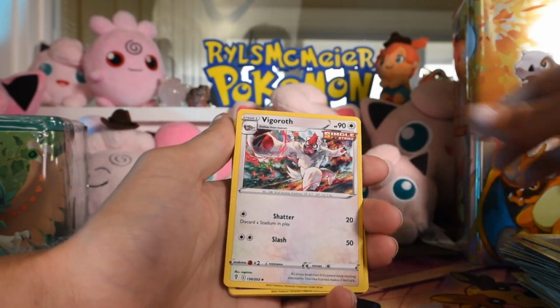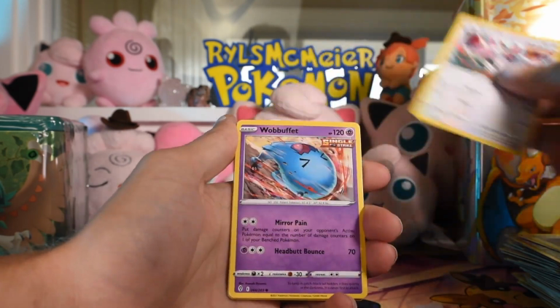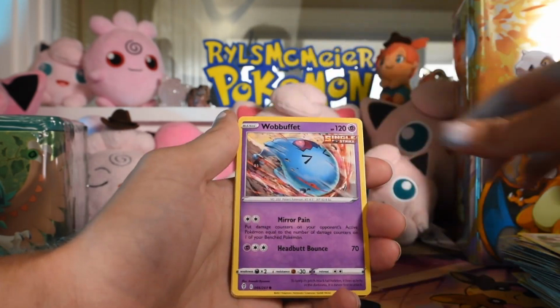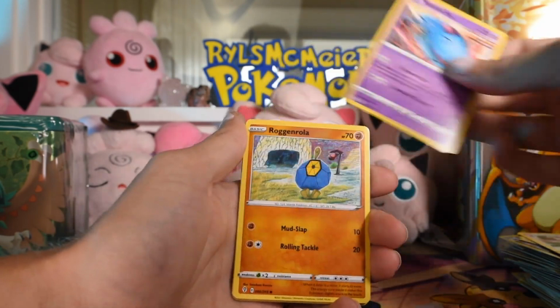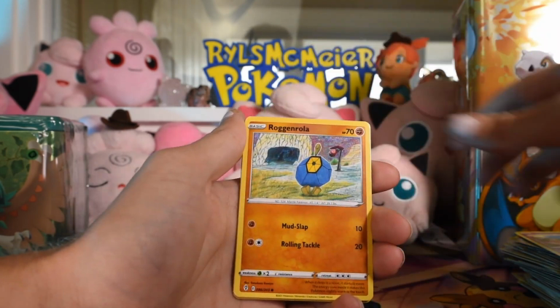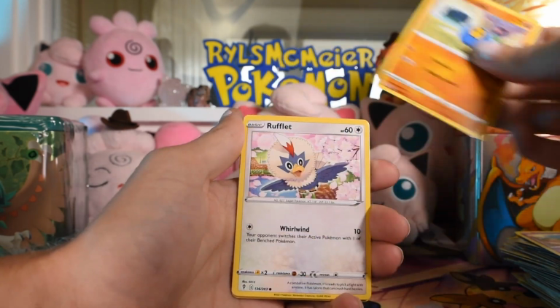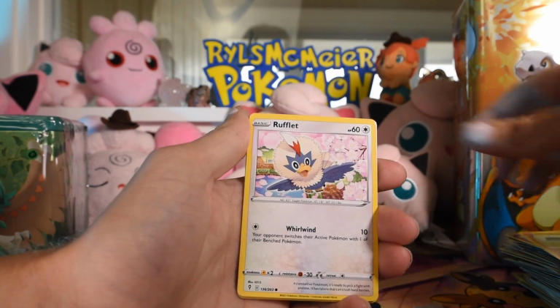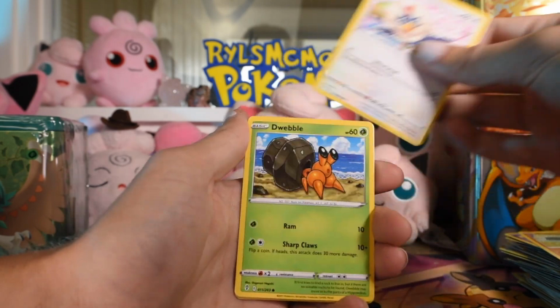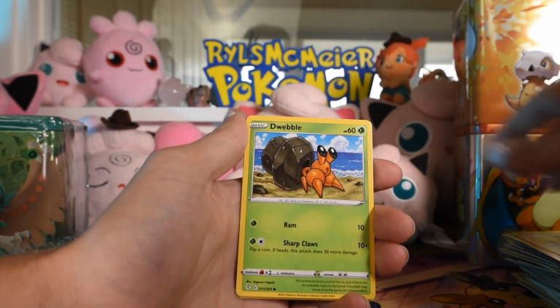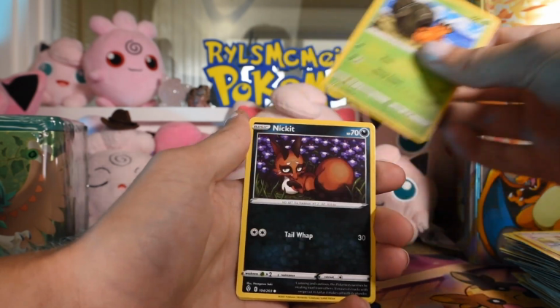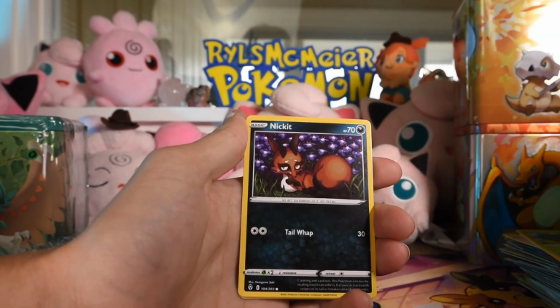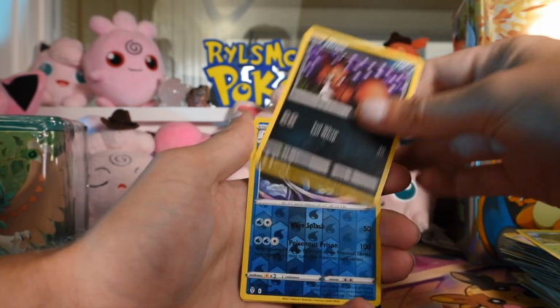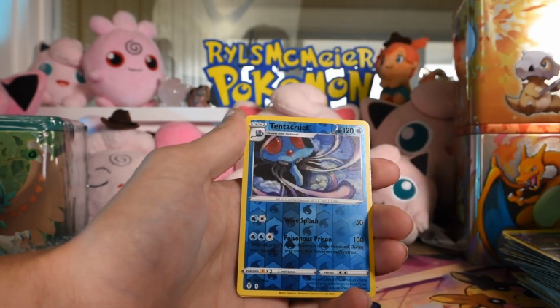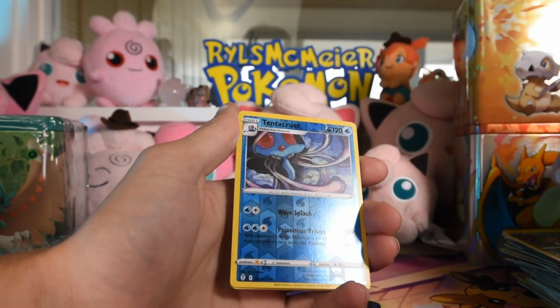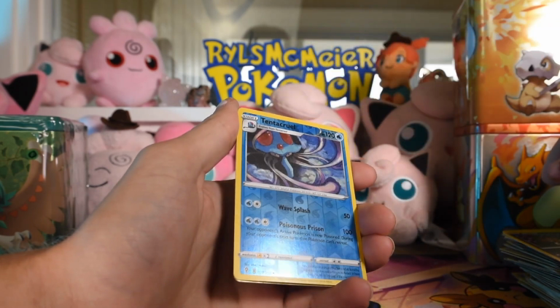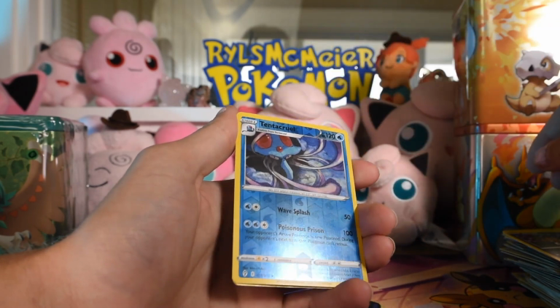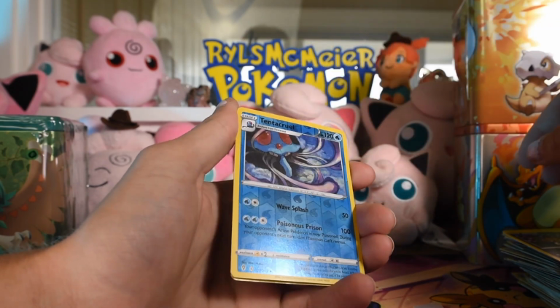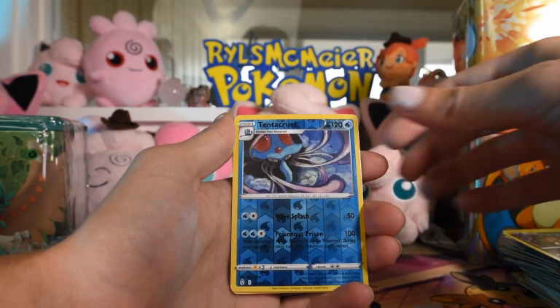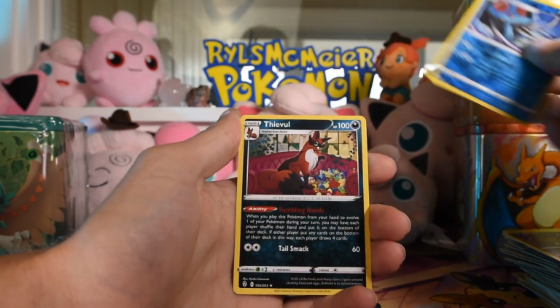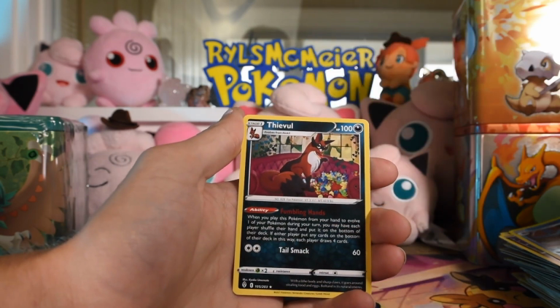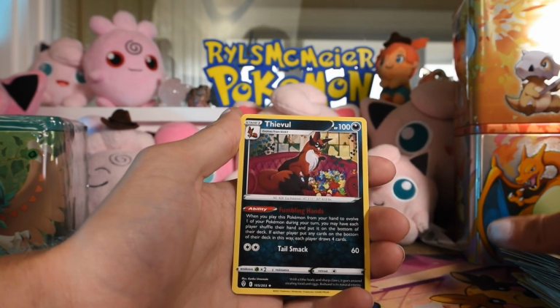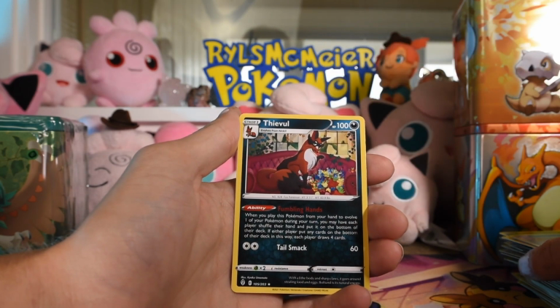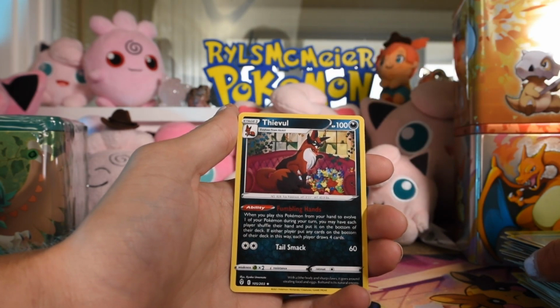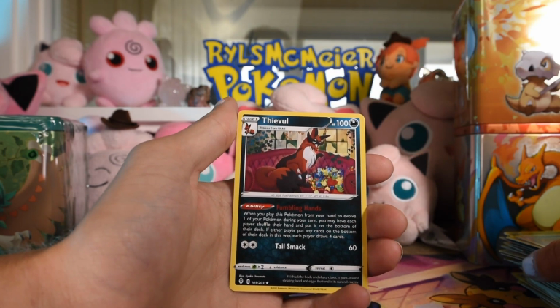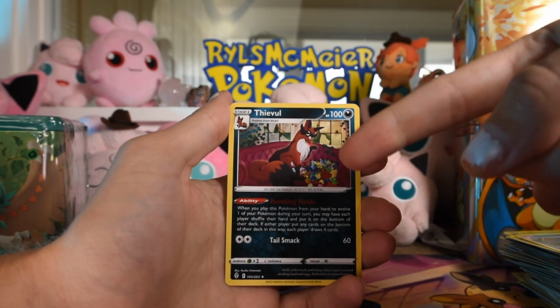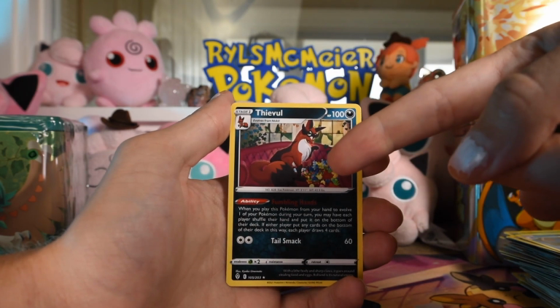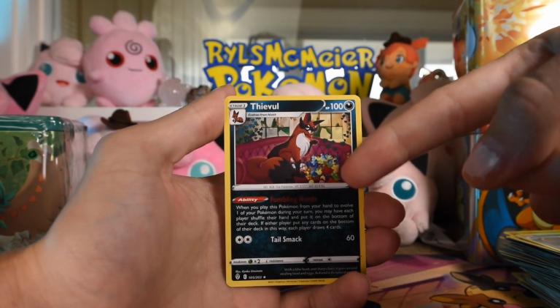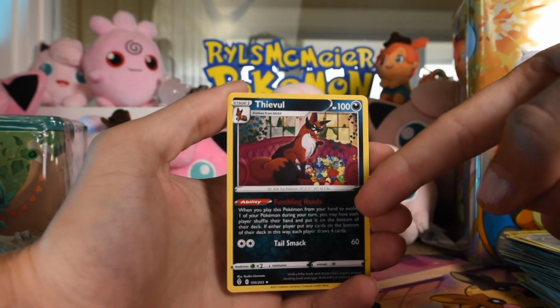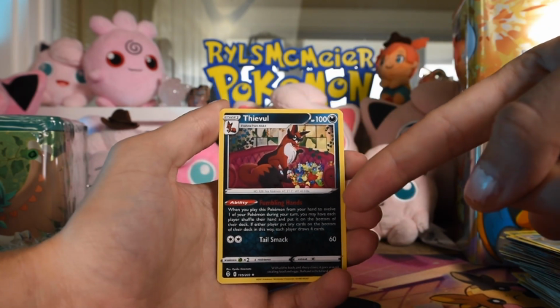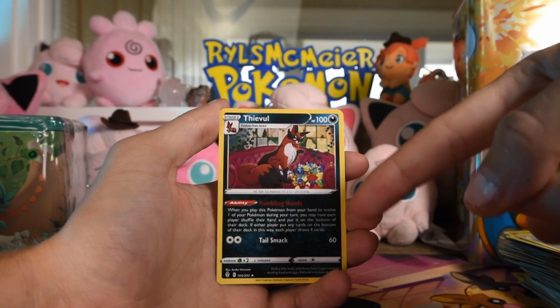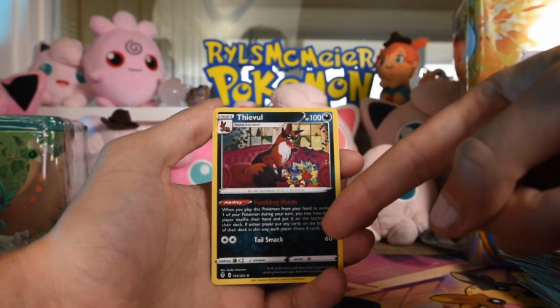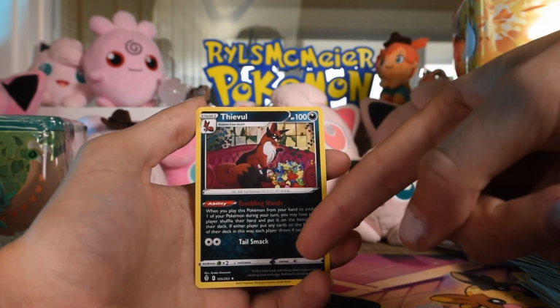Dreamball, Vigoroth, Wobbuffet, Roggenrola, Rufflet, Dwebble, Nickit, Tentacruel — there's our Tentacruel — and Thievul. That is not a Moonbreon. That is not an Umbreon looking at the moon.